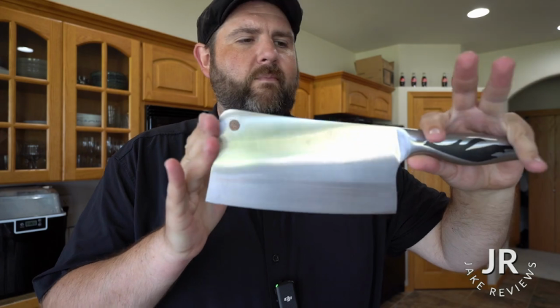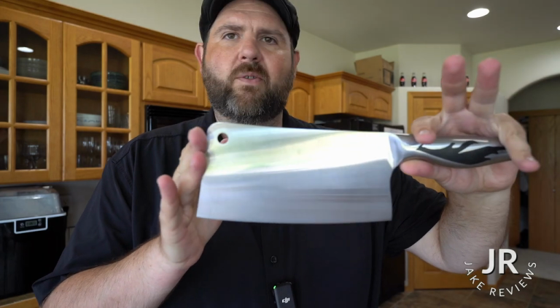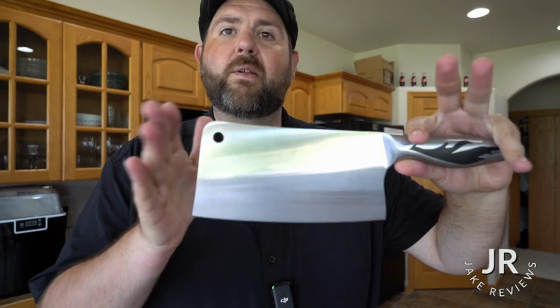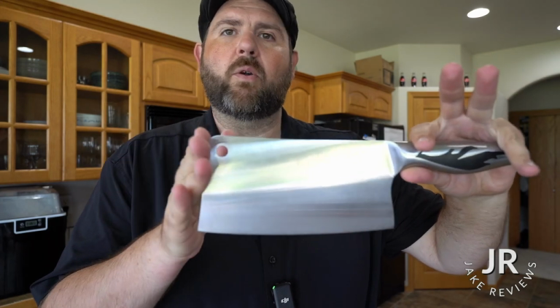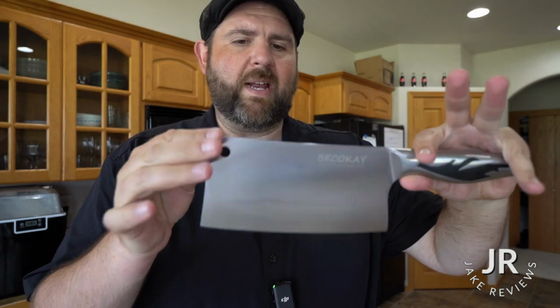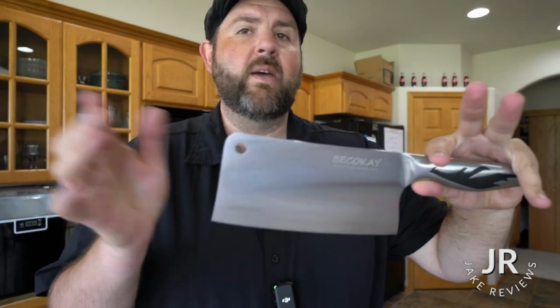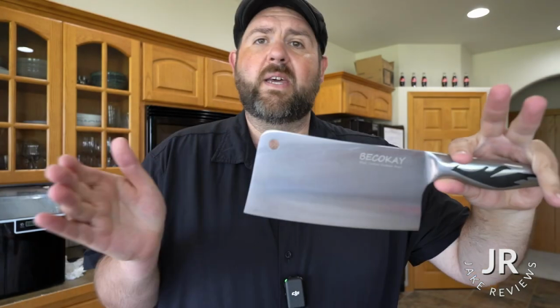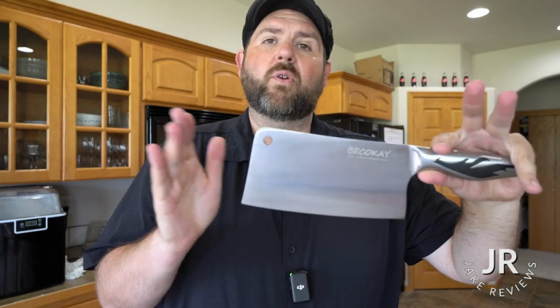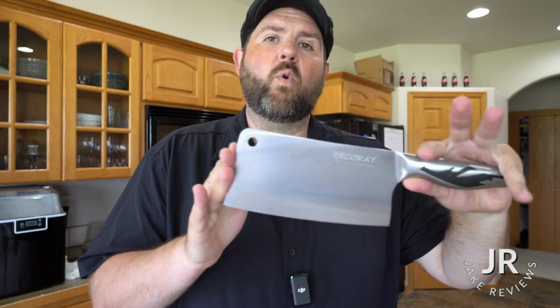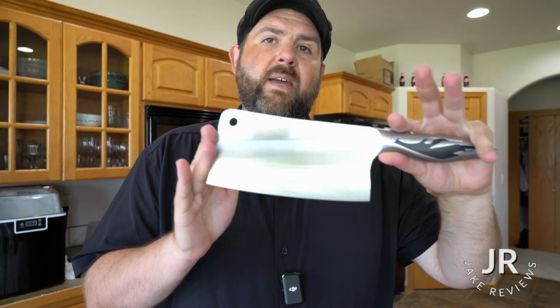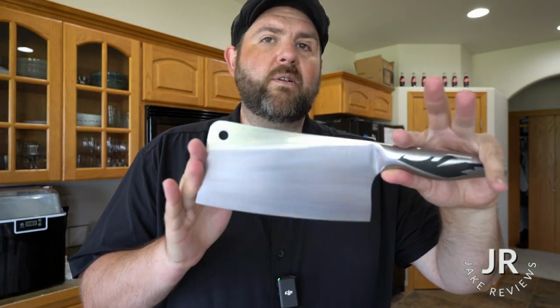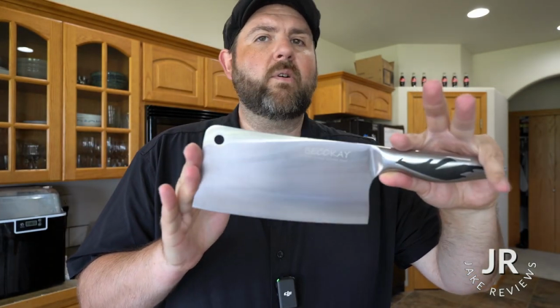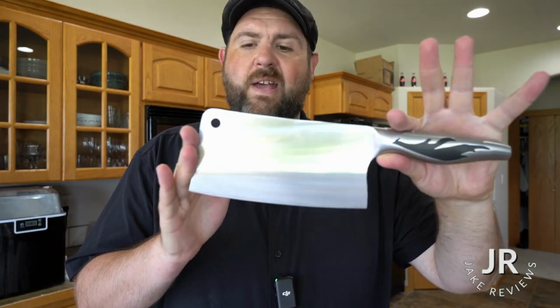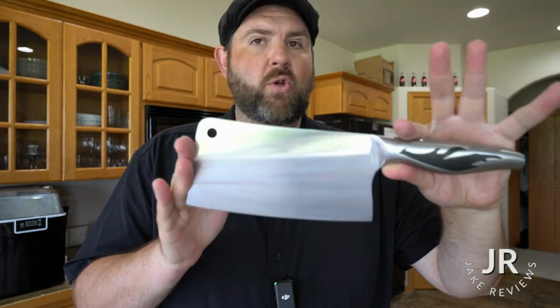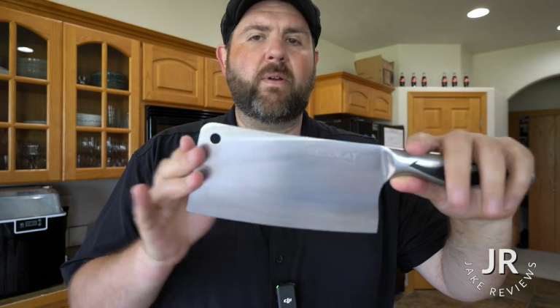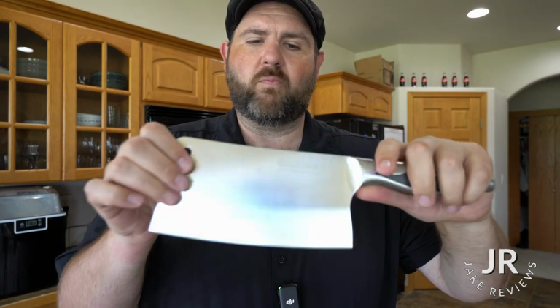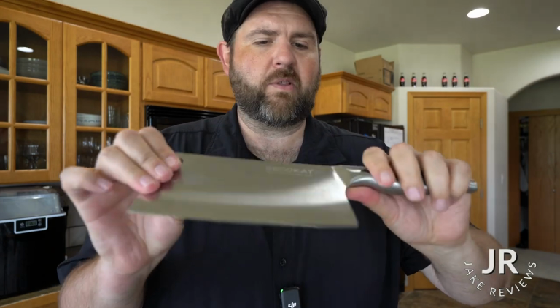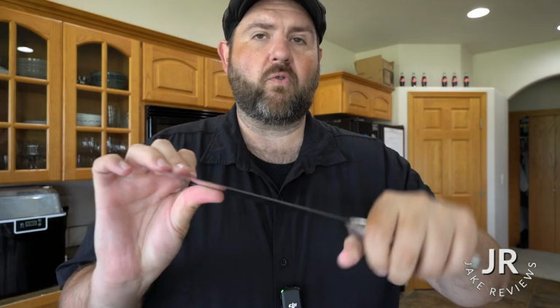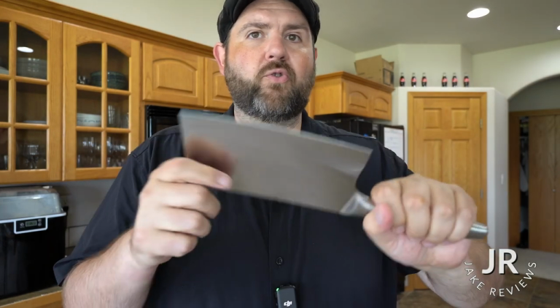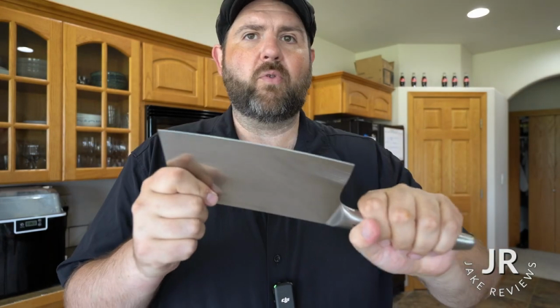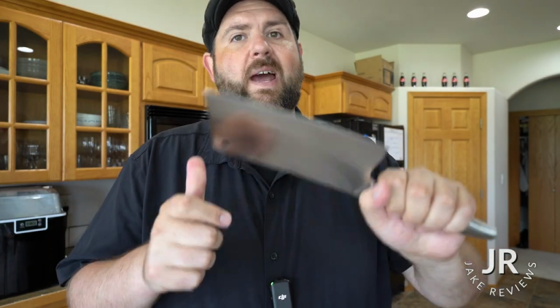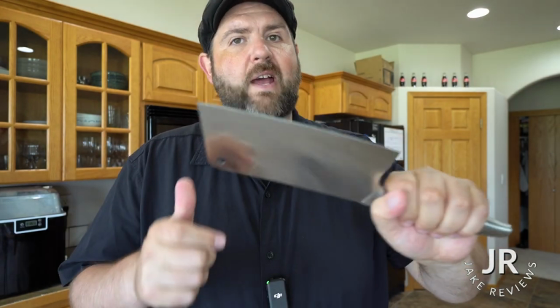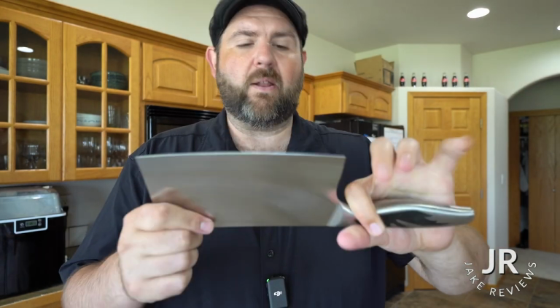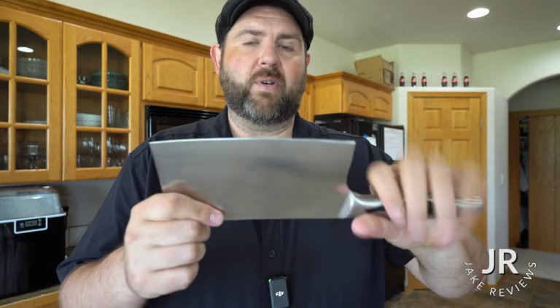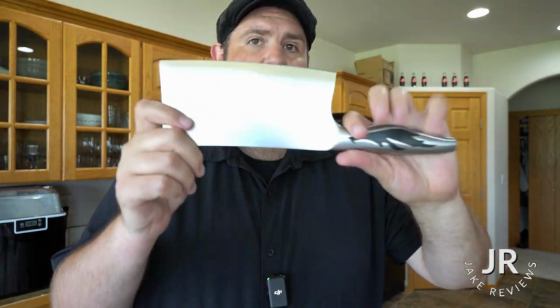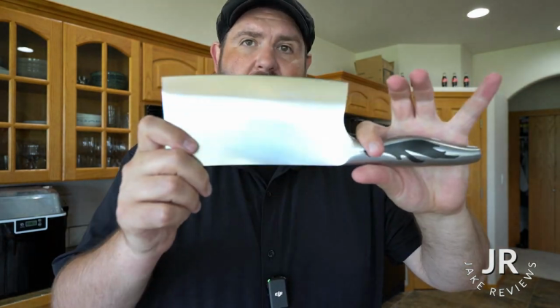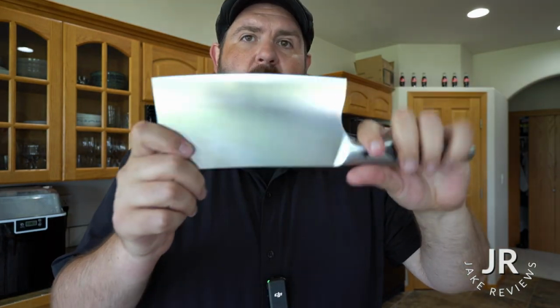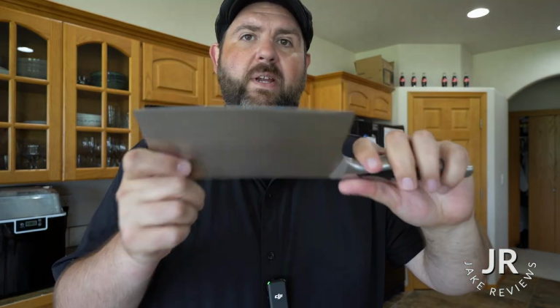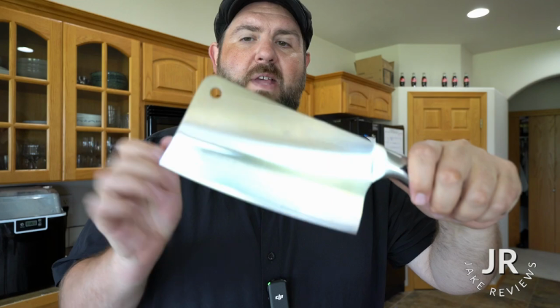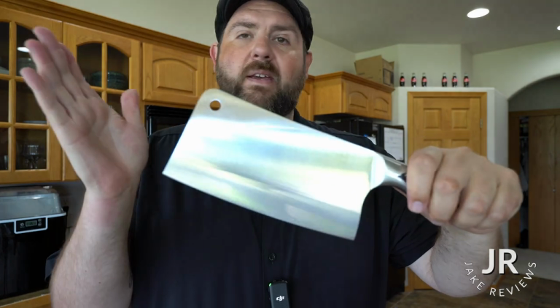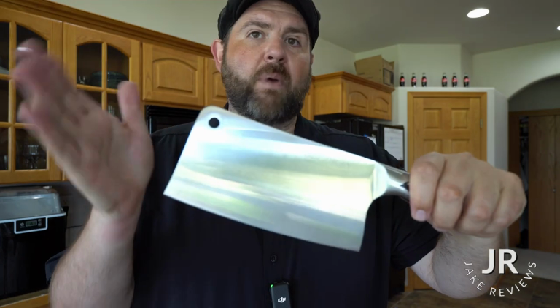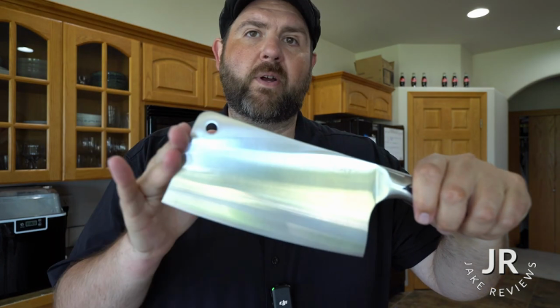I actually need a smaller one, but if you're looking for a decent cleaver, it's nice and sharp, really strong and durable. It has a nice balance to it. This is actually pretty nice and it's budget friendly.